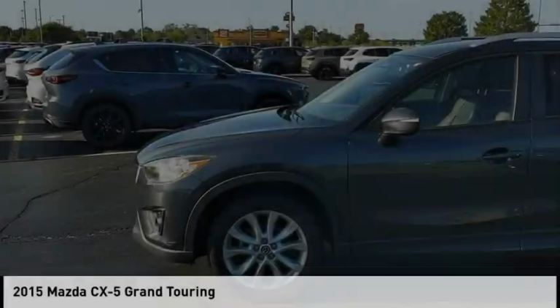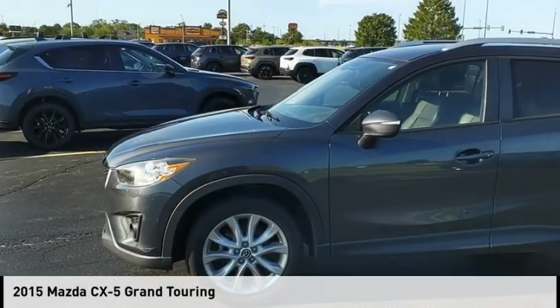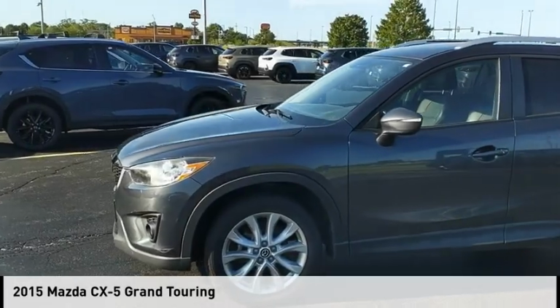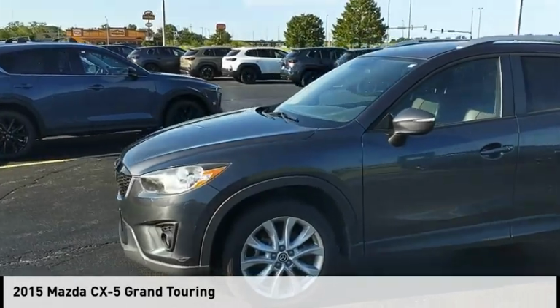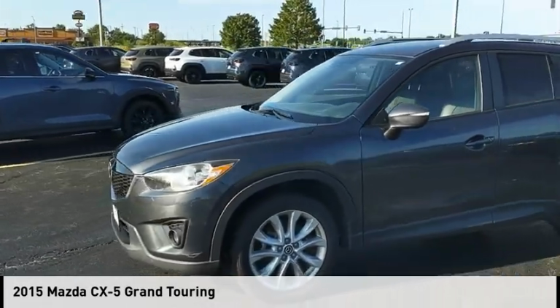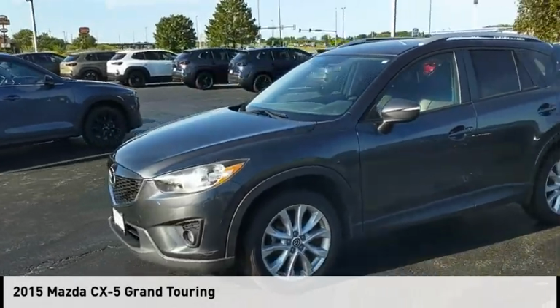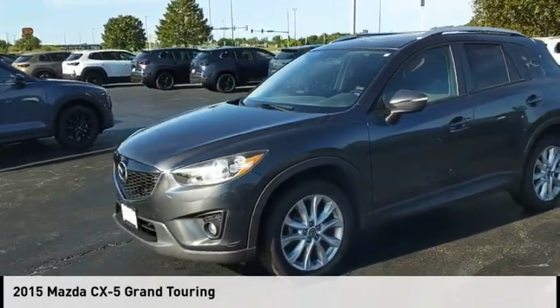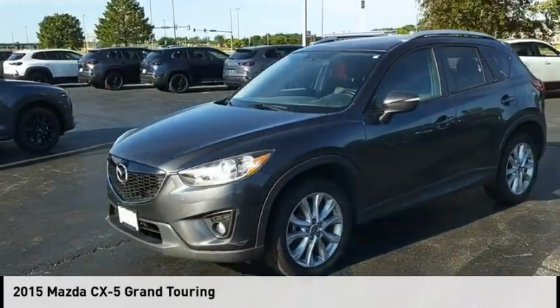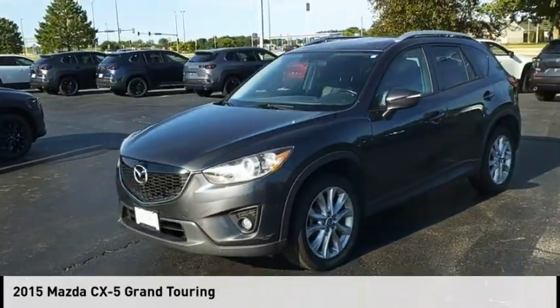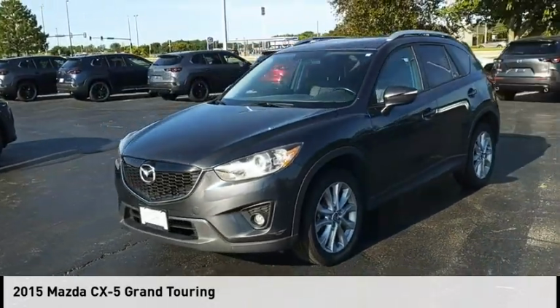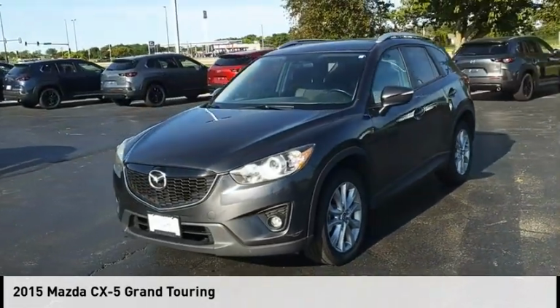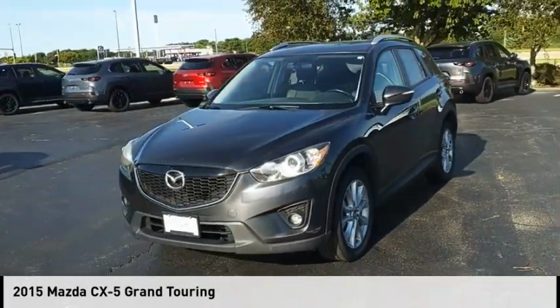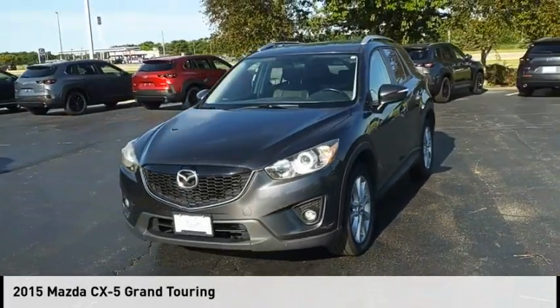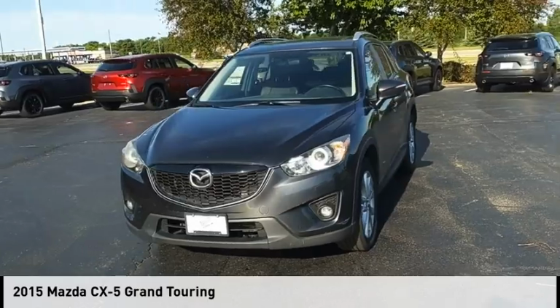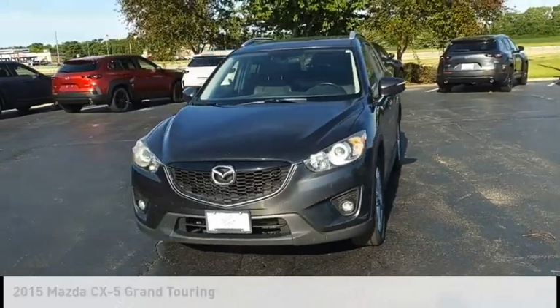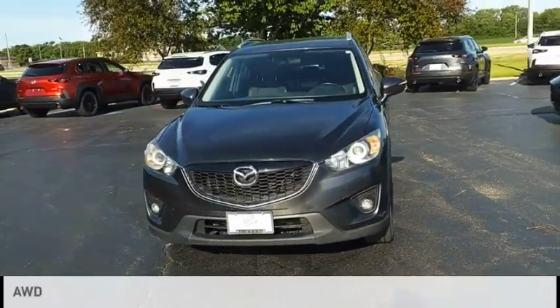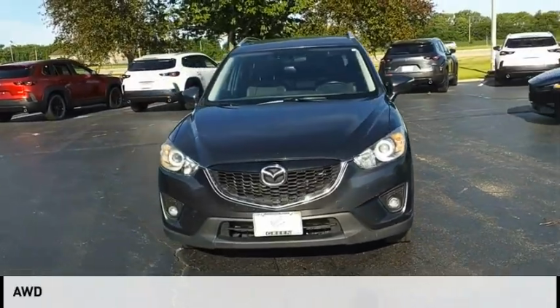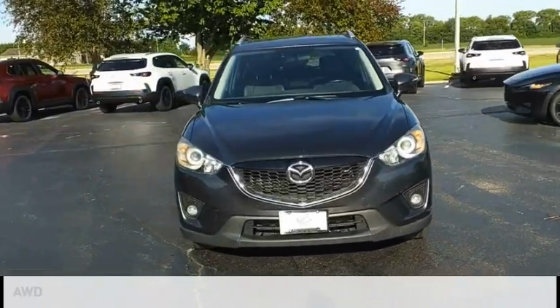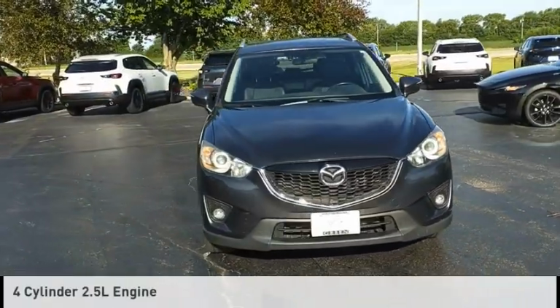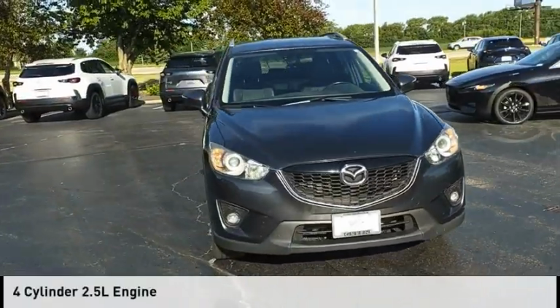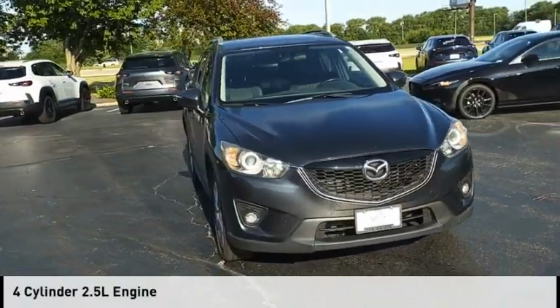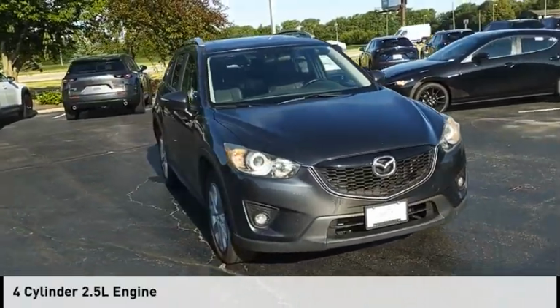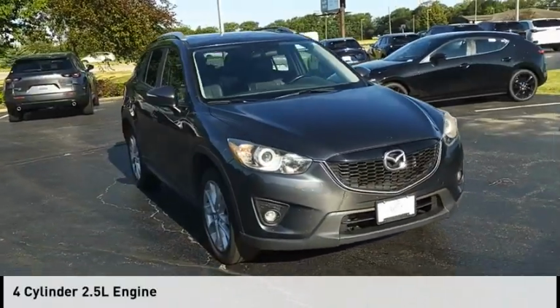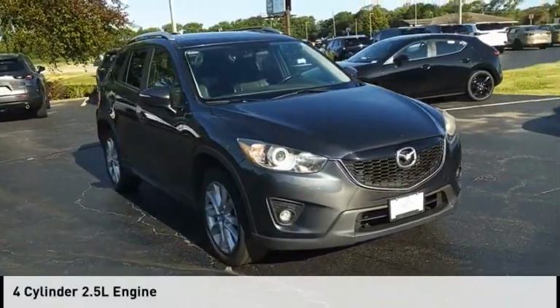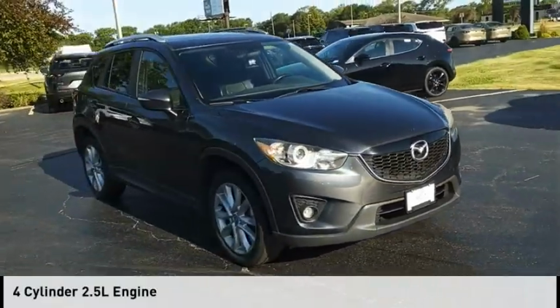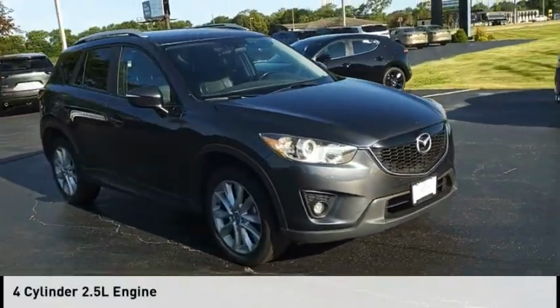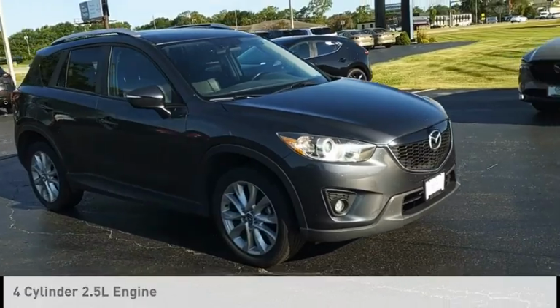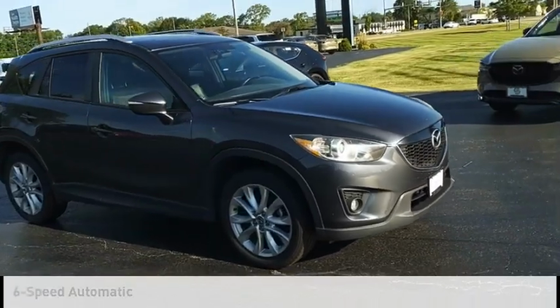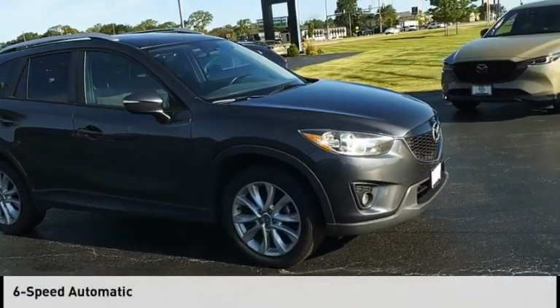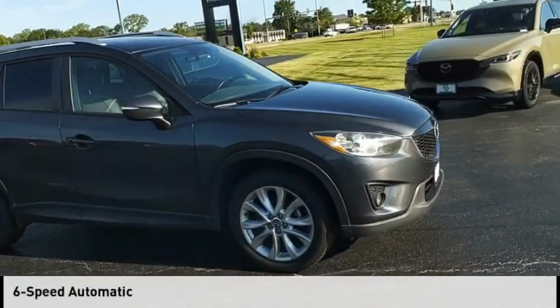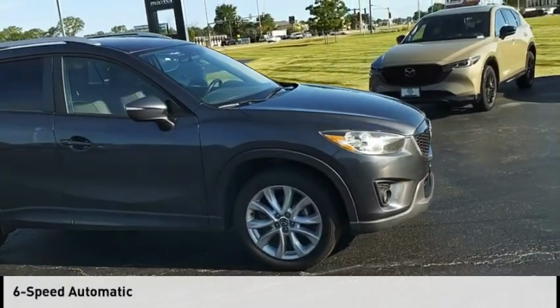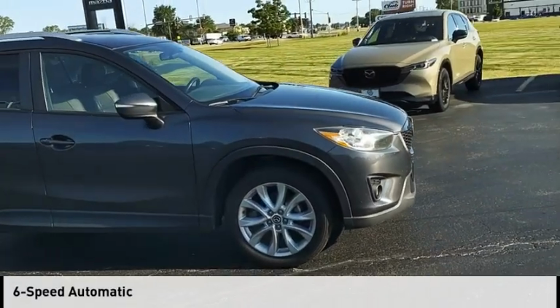We are pleased to show you the 2015 CX-5. This vehicle is powered by an all-wheel drive, four-cylinder, 2.5-liter engine, and comes with a six-speed automatic transmission.